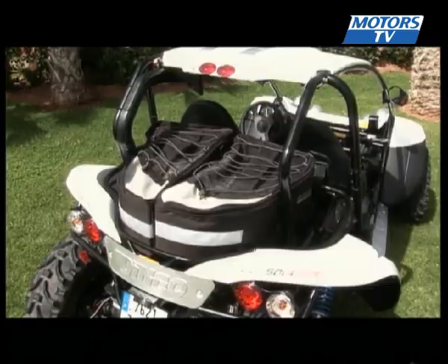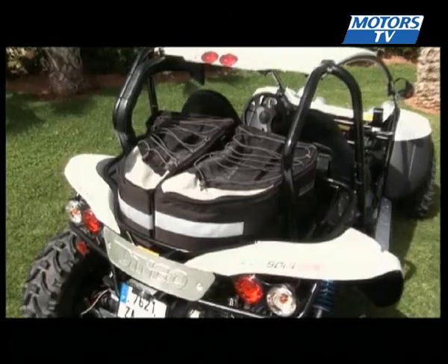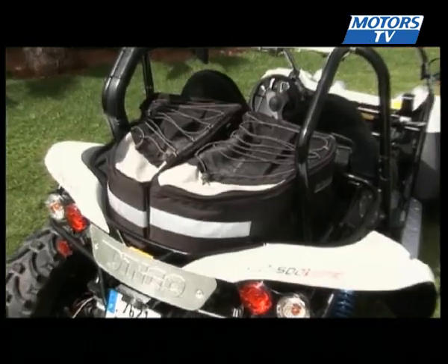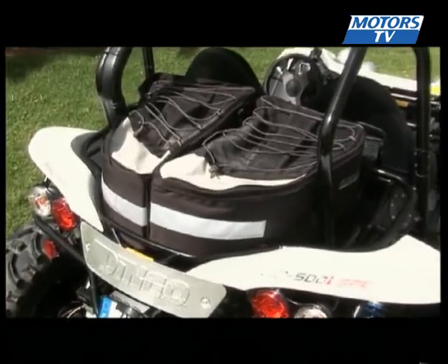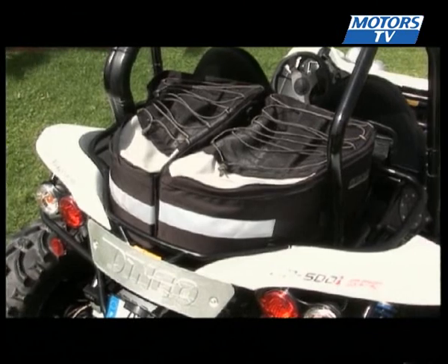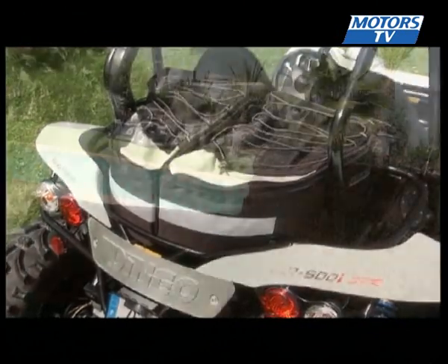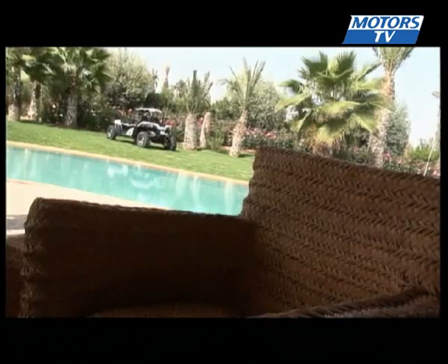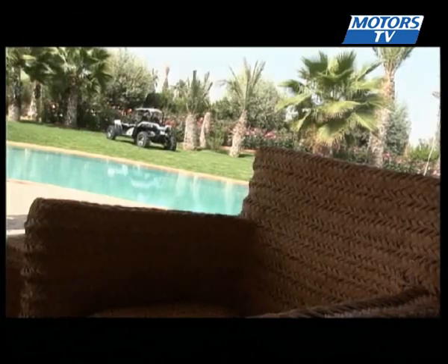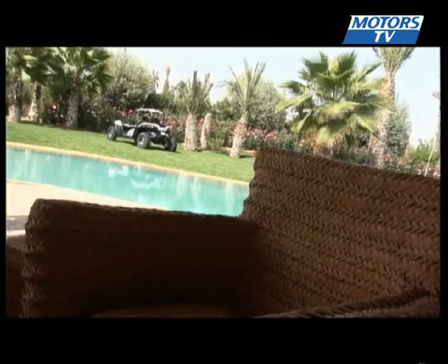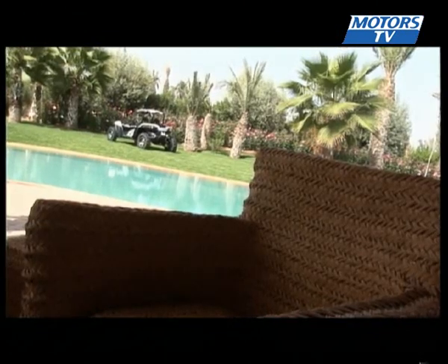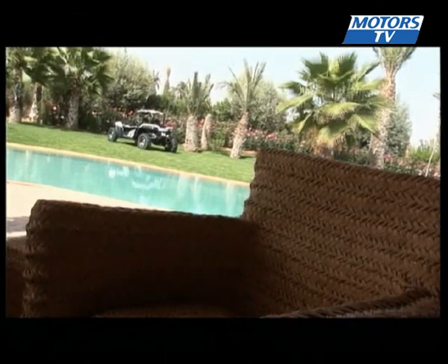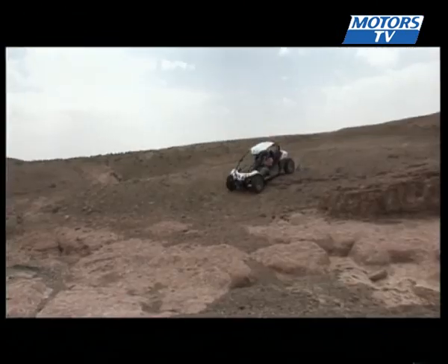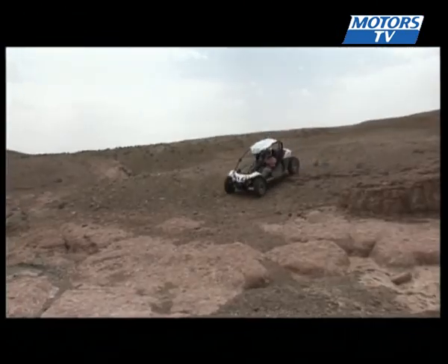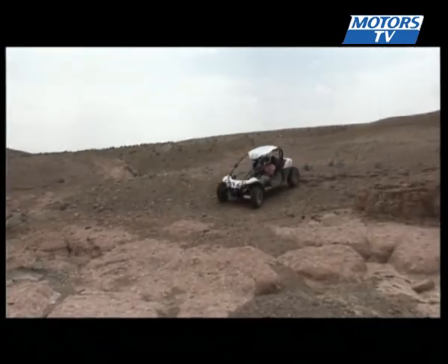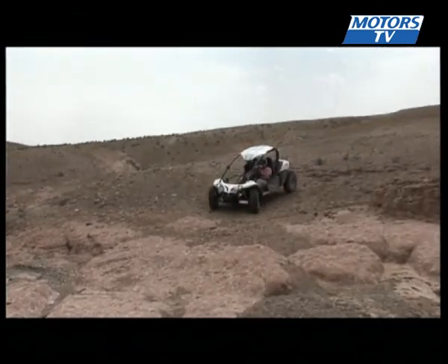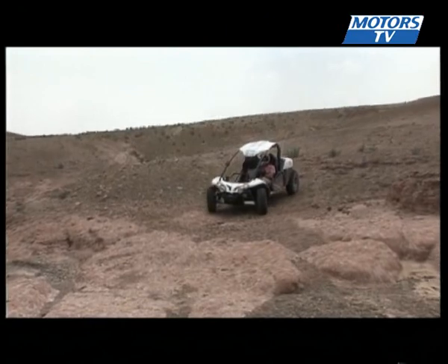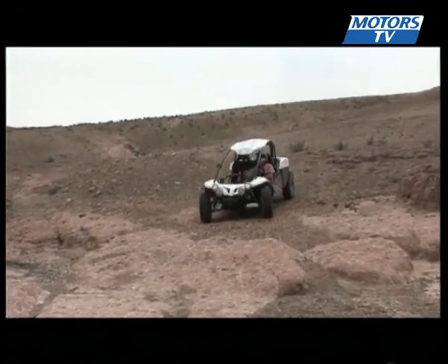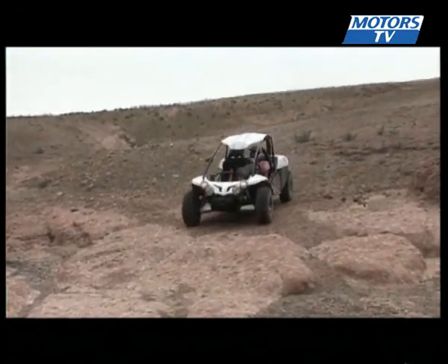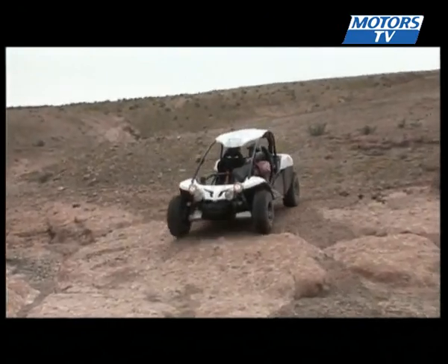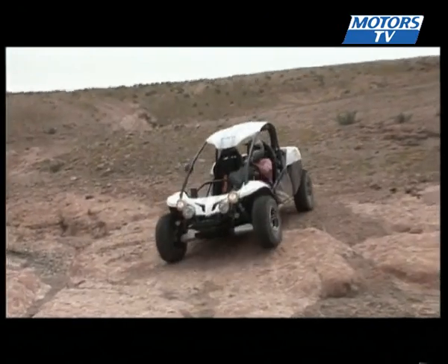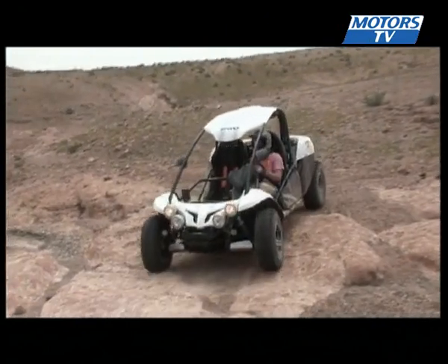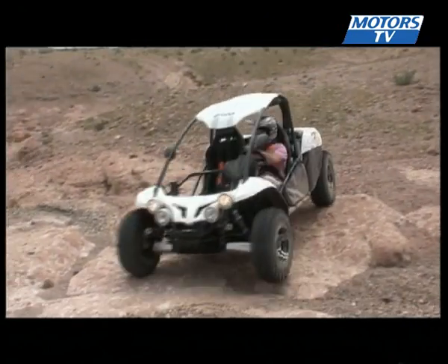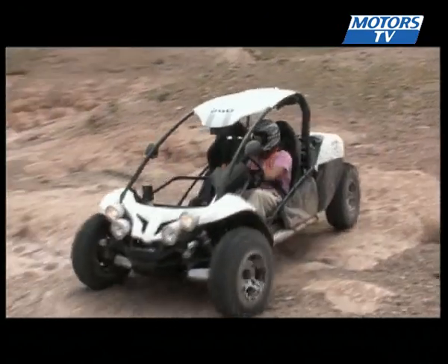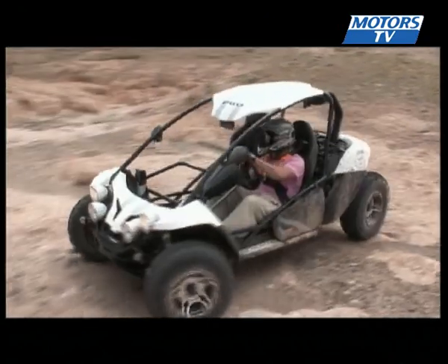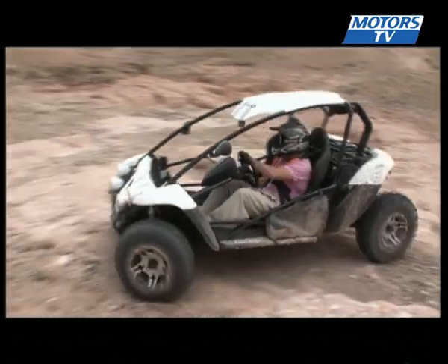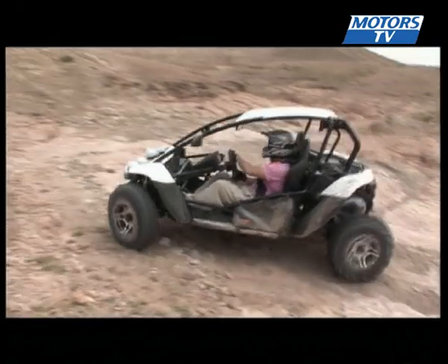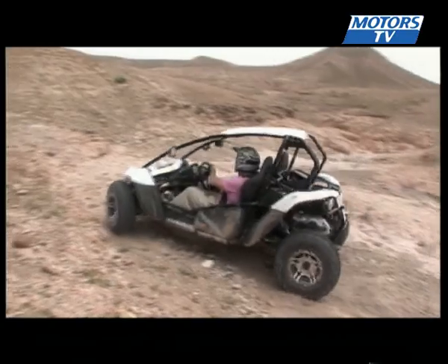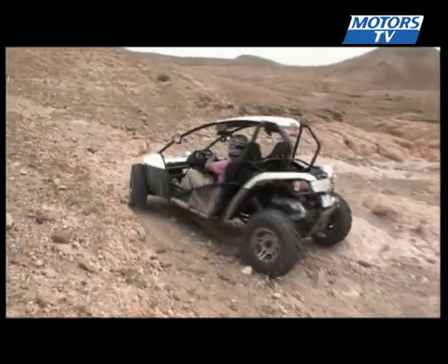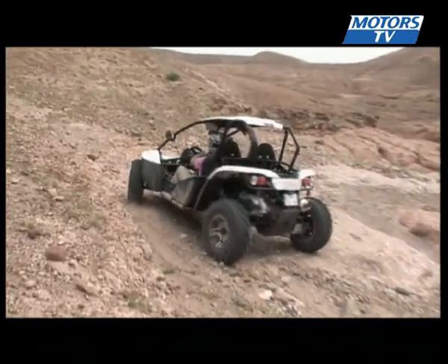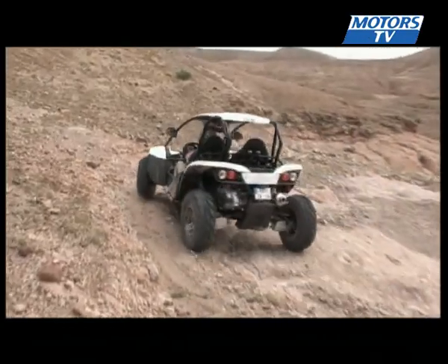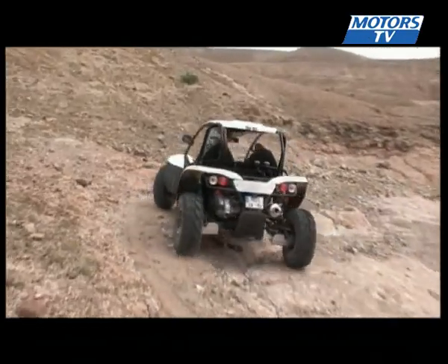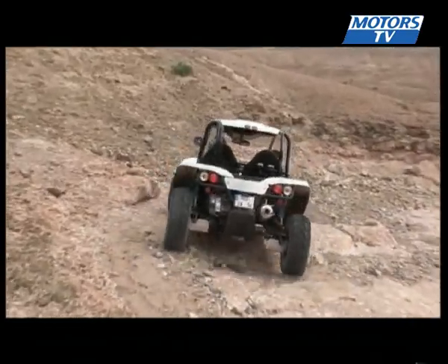There's even the option of a luggage holder. The Agafé Desert in Morocco is an endless horizon and it offers plenty of possibilities when it comes to trying out the new PGO.